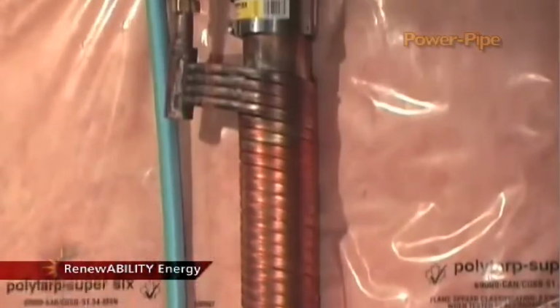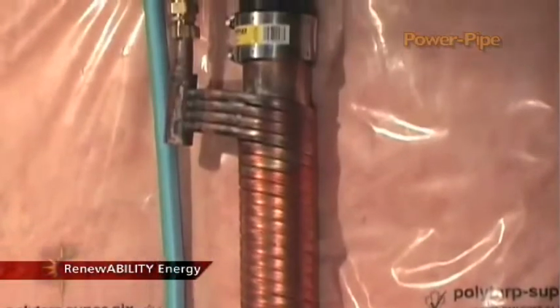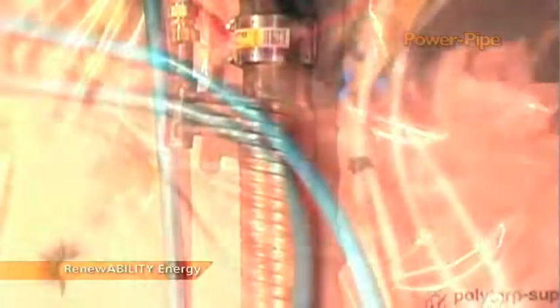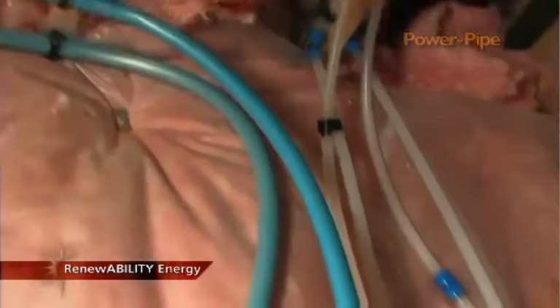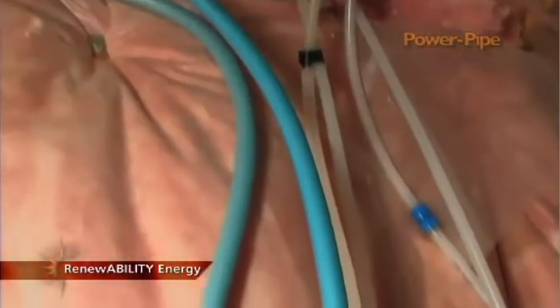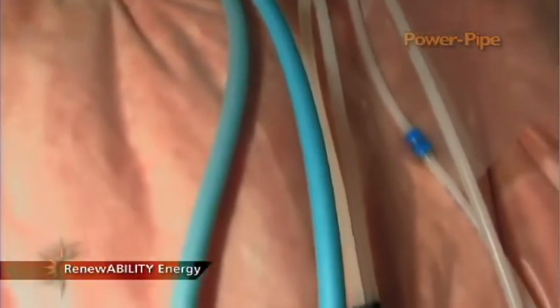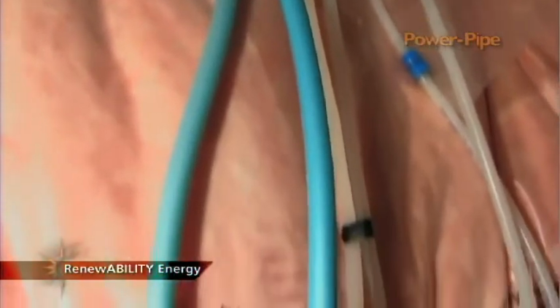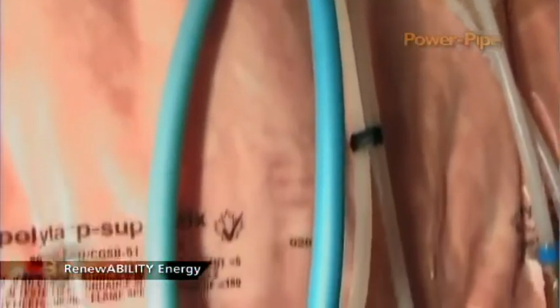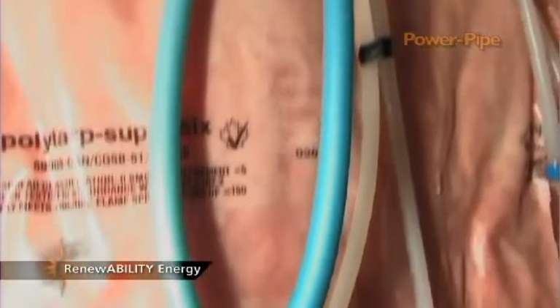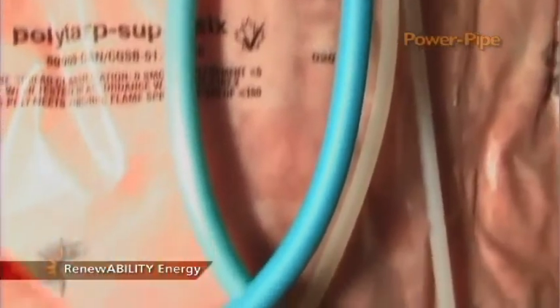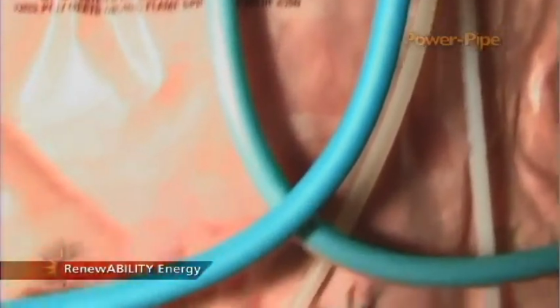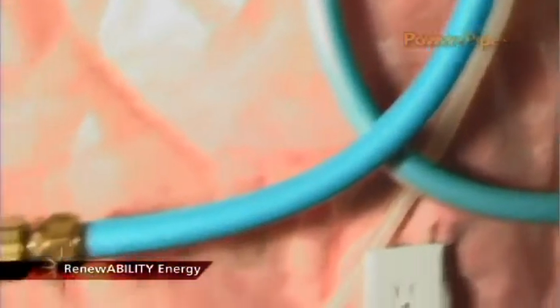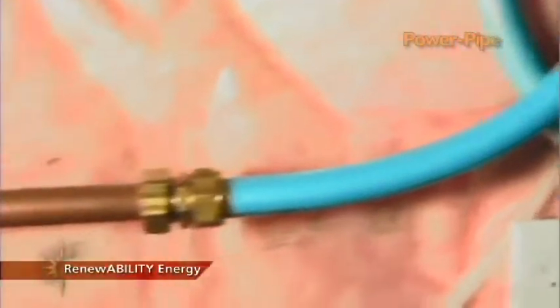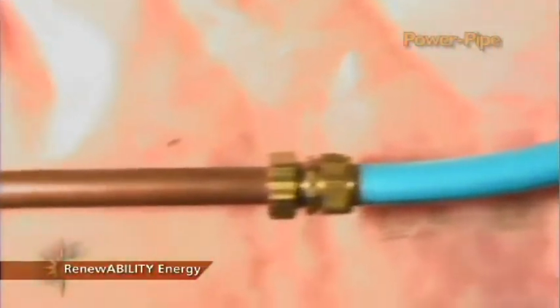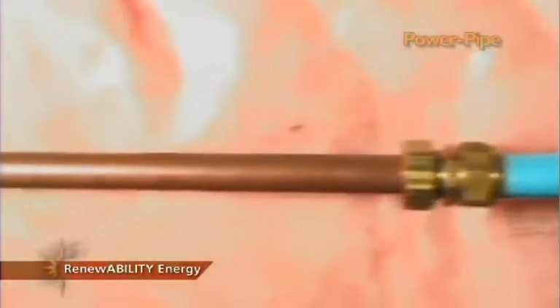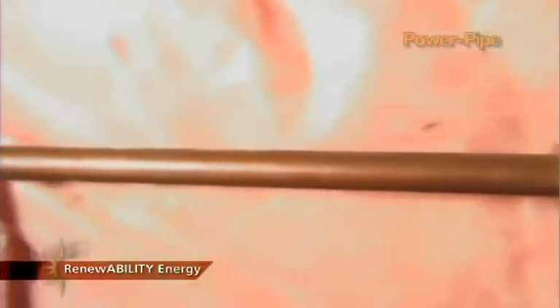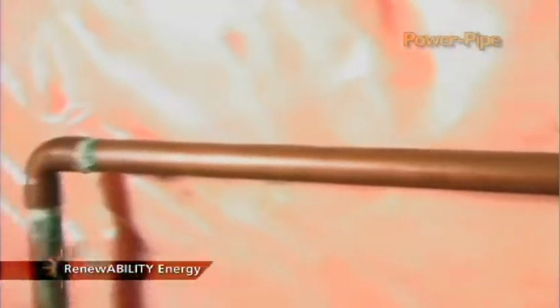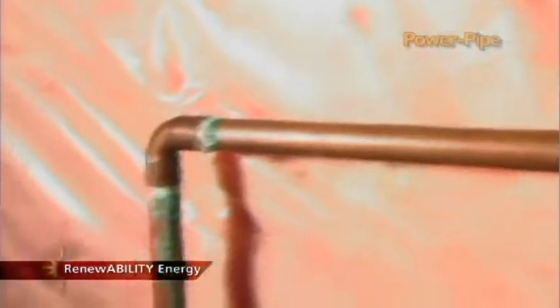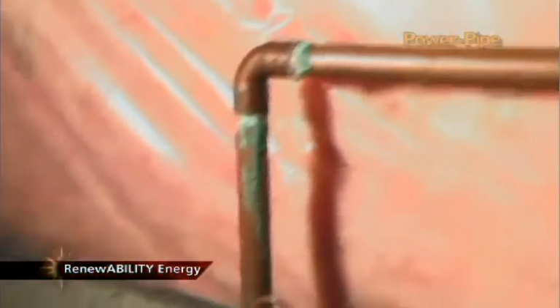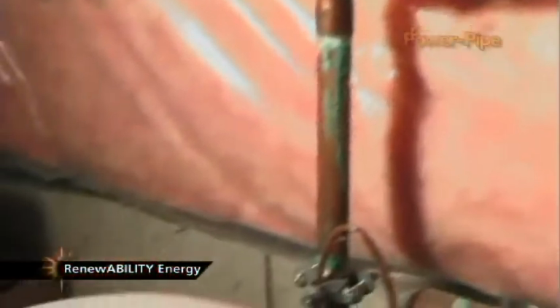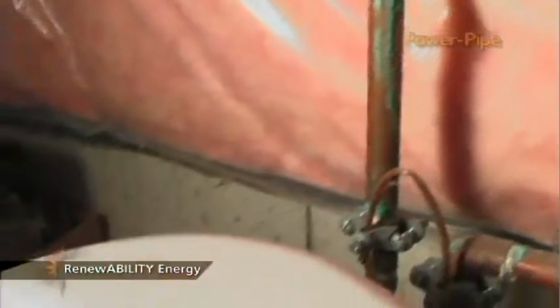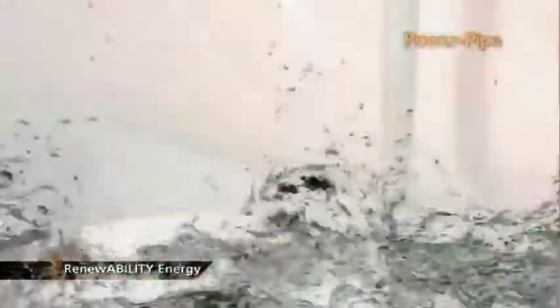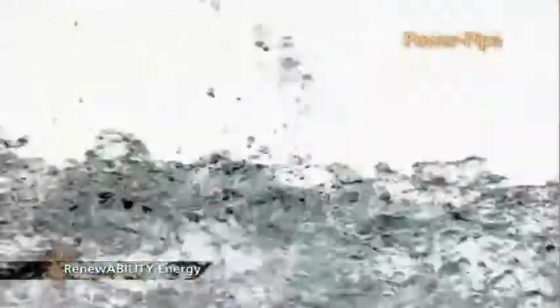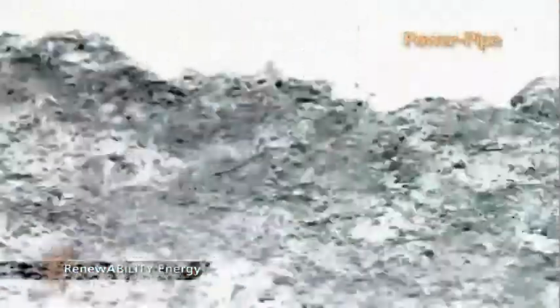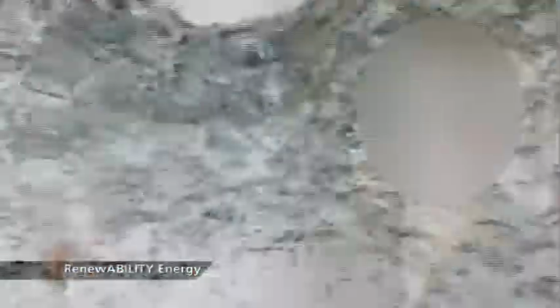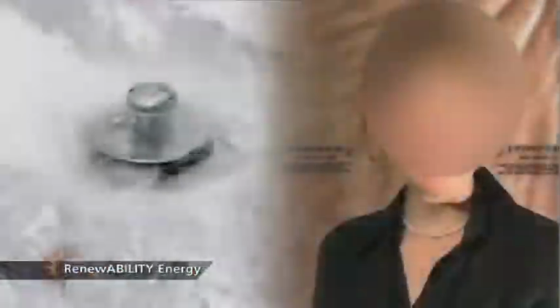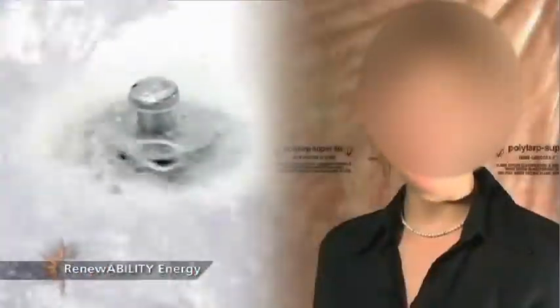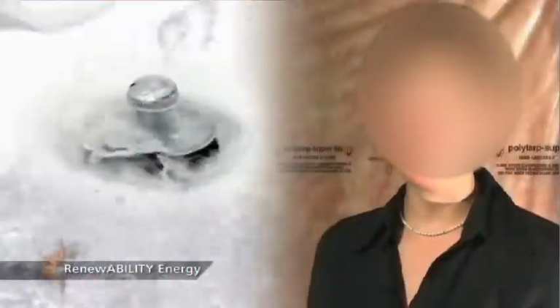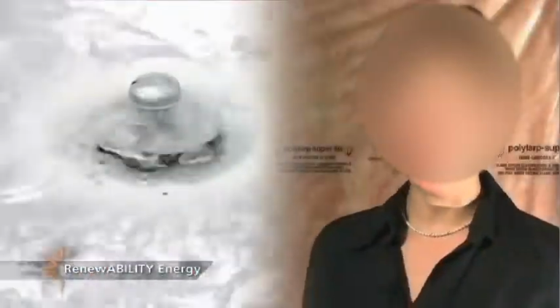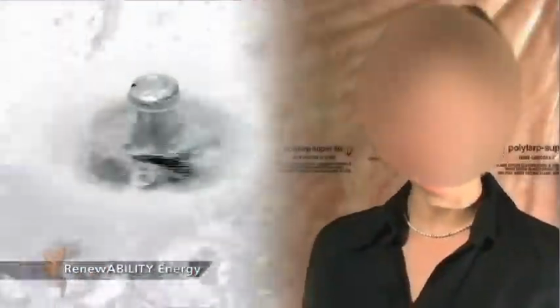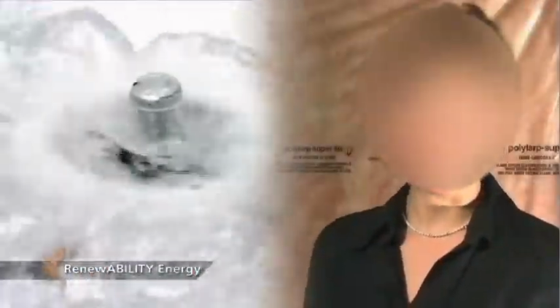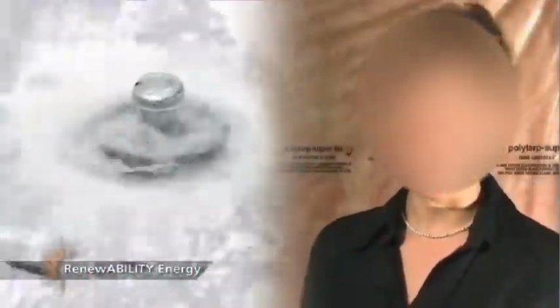Fresh water from the city supply is quite cold, and it takes a lot of energy to heat and deliver a comfortable temperature and flow to your shower head. Without the Power Pipe, you're wasting all that valuable energy down the drain.